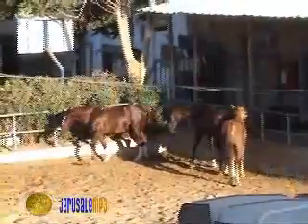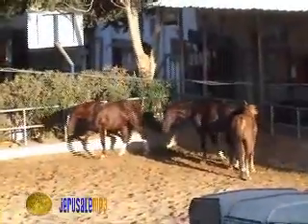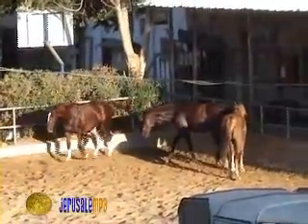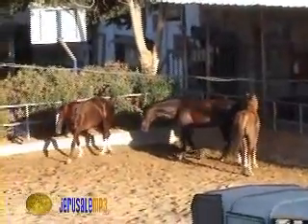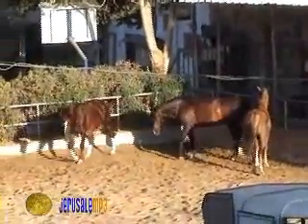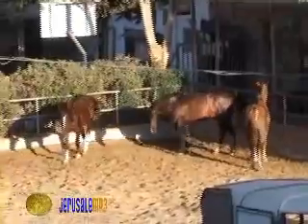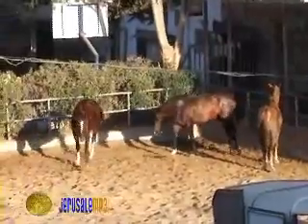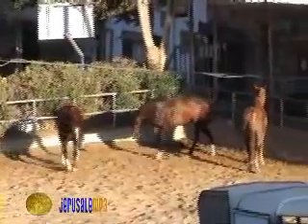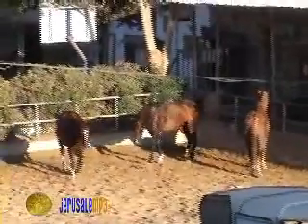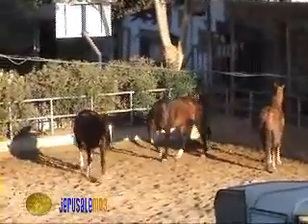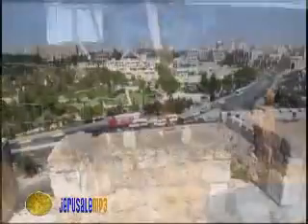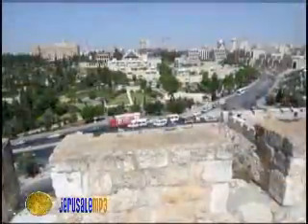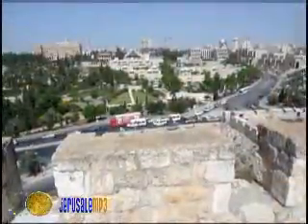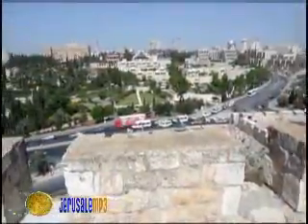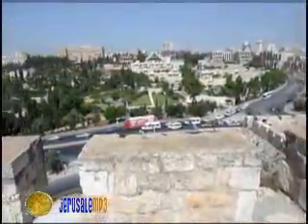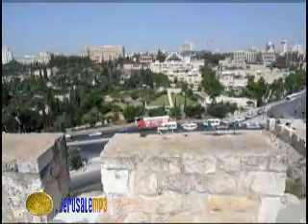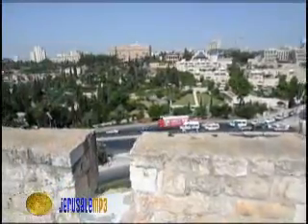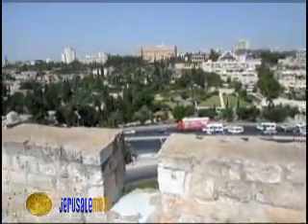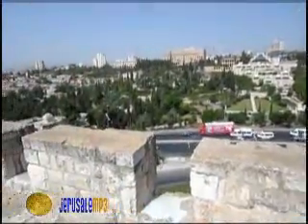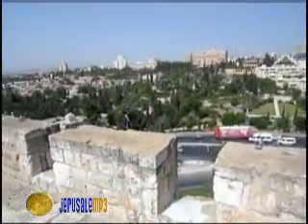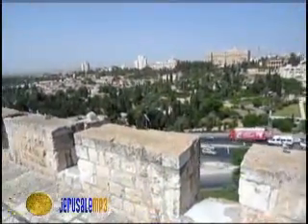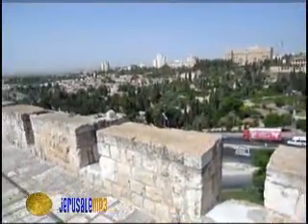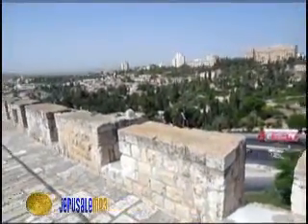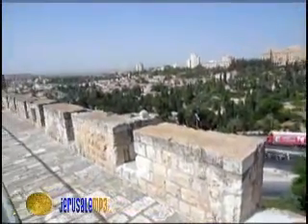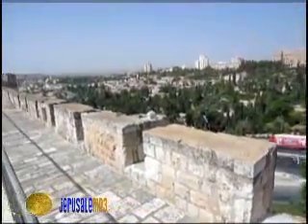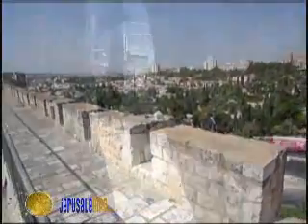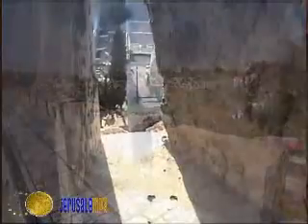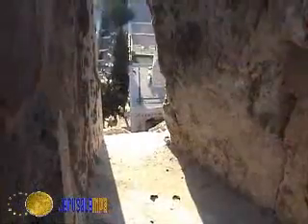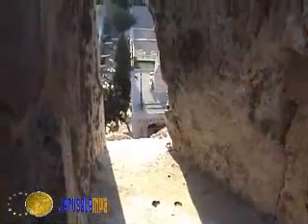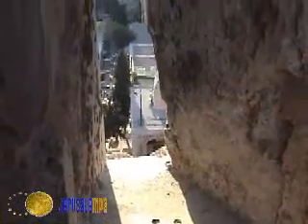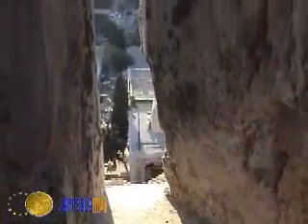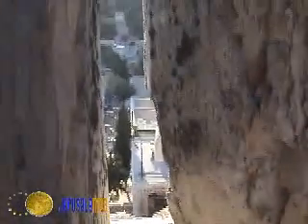The horses' stables belong to the police station, the Kishle. Standing on the wall enables us to view western Jerusalem, which began to develop only 150 years ago. Looking through the loopholes gives us a sense of how guards defended the city.